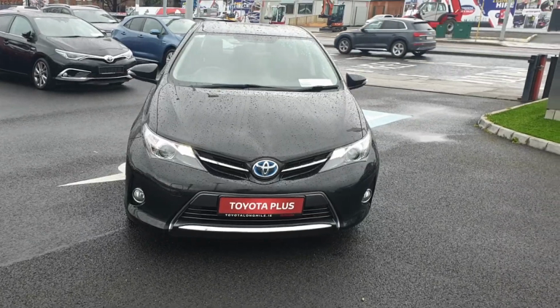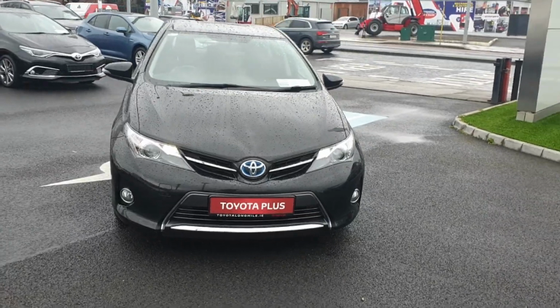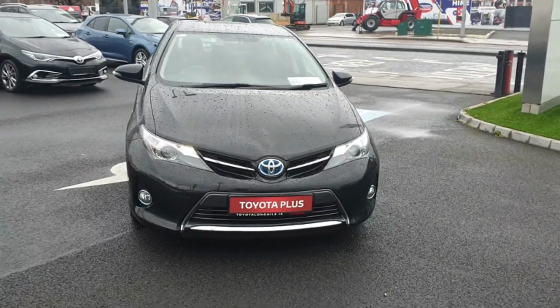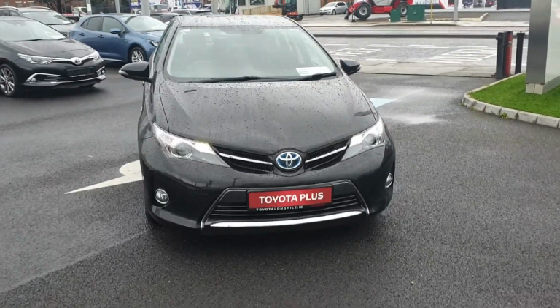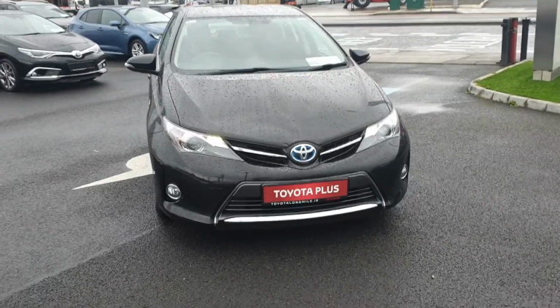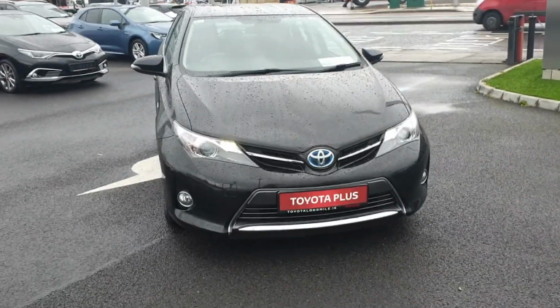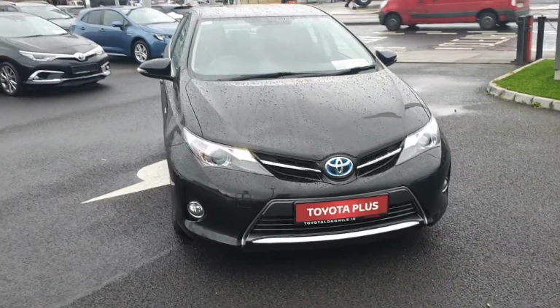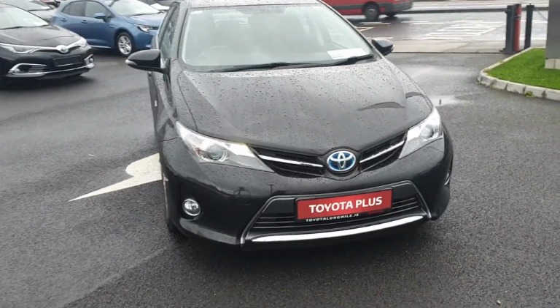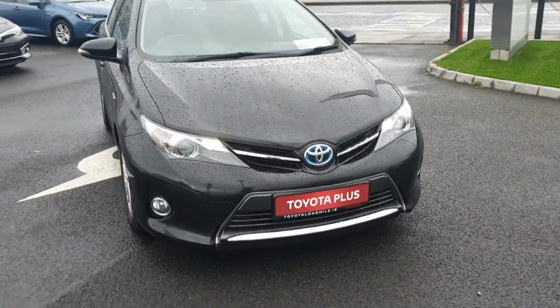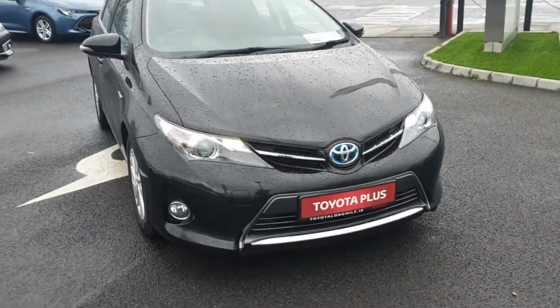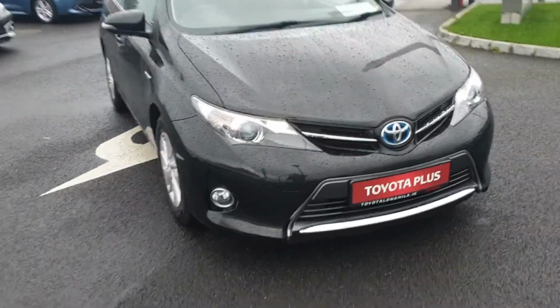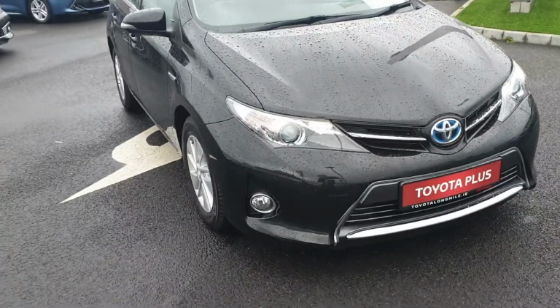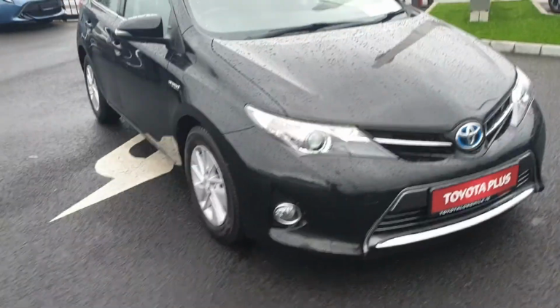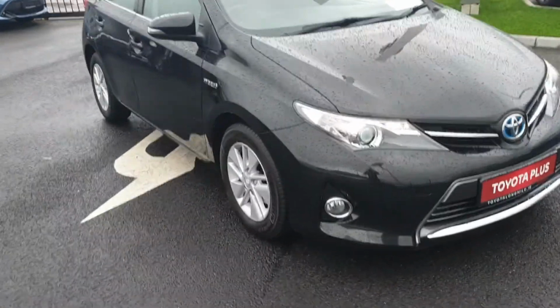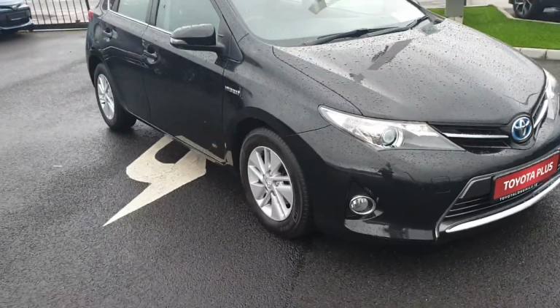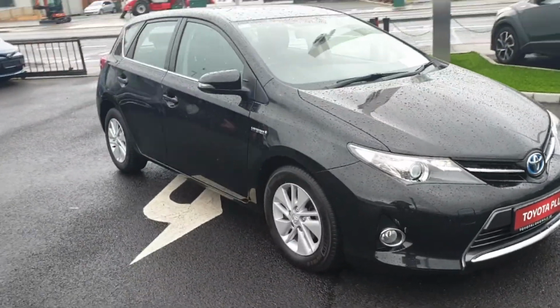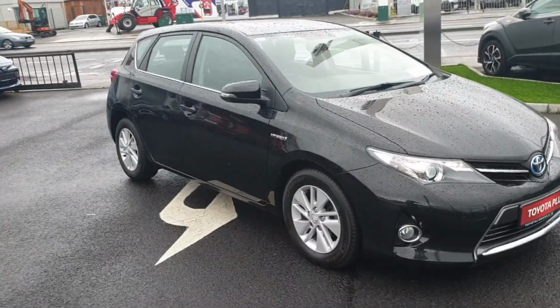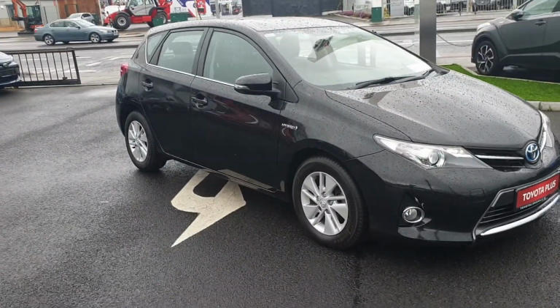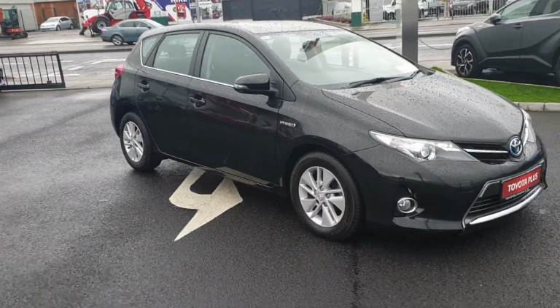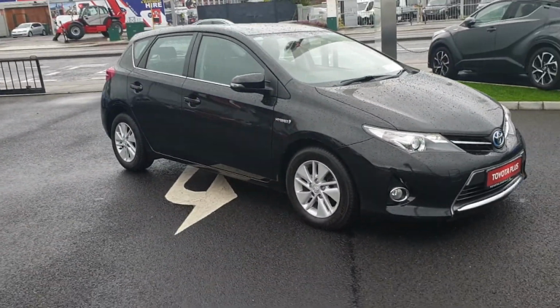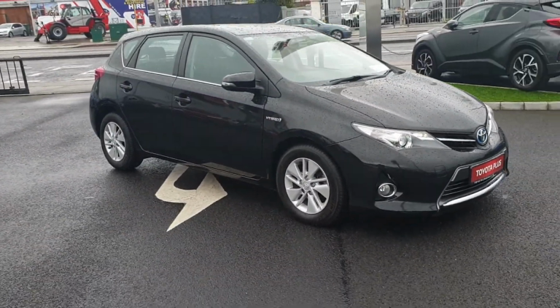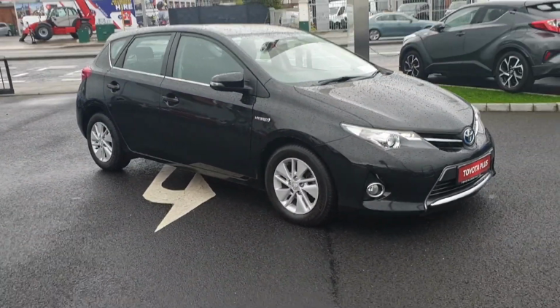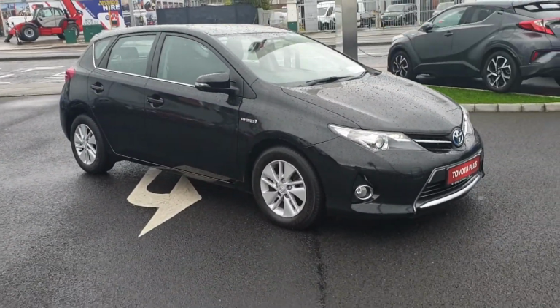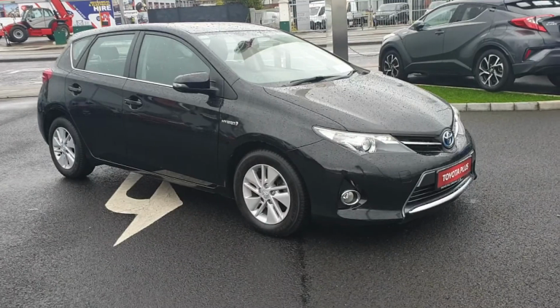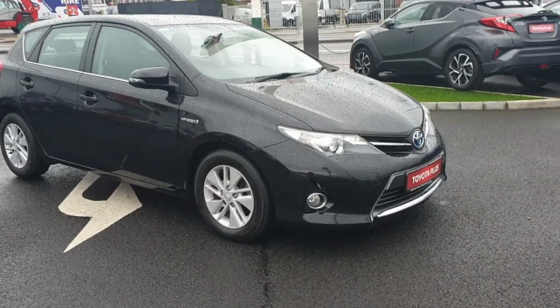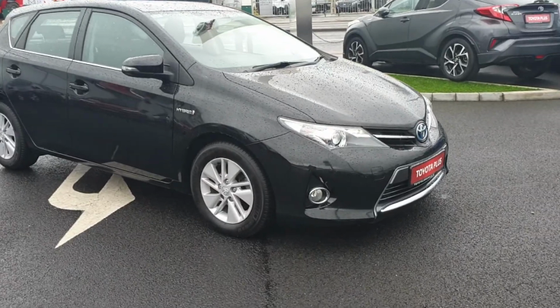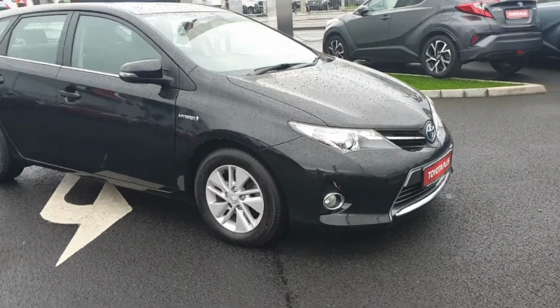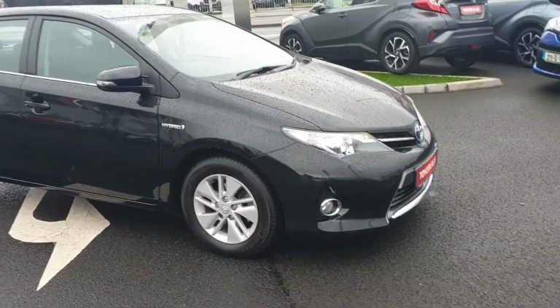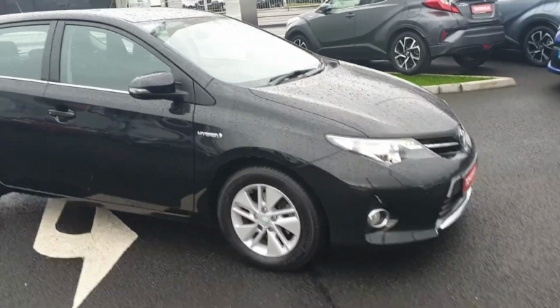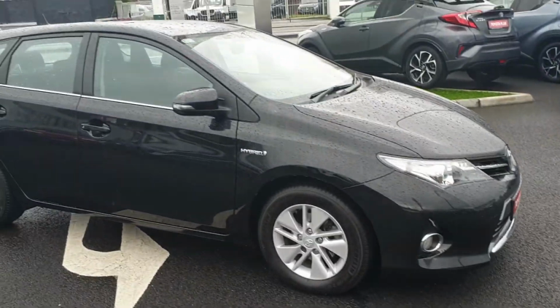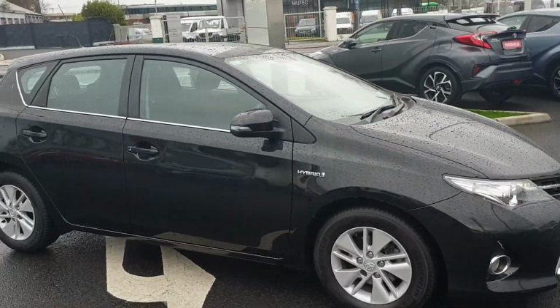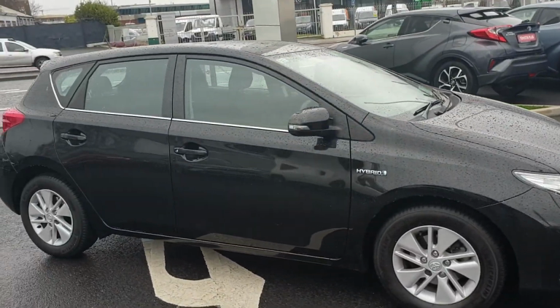Welcome to the Long Mile. Just arrived in stock today, this 2013 Auris Hybrid. Real nice spec — front fogs, alloys, fully colour coded on the exterior.